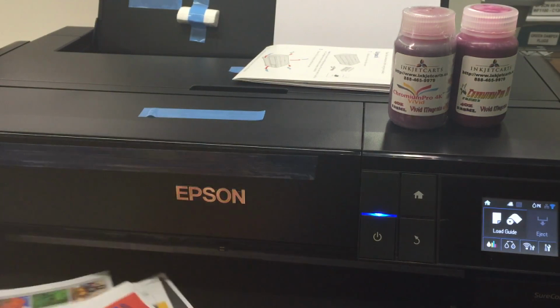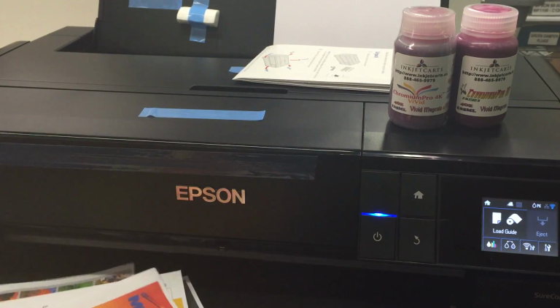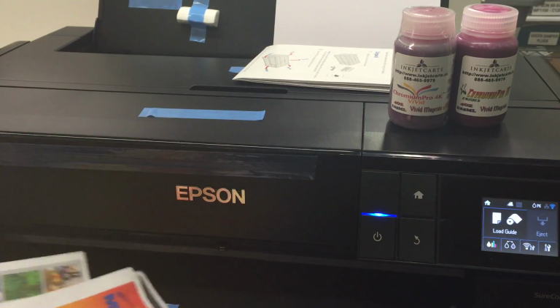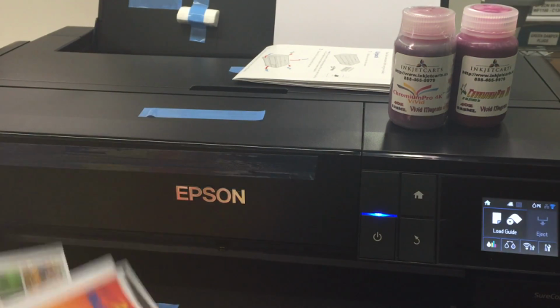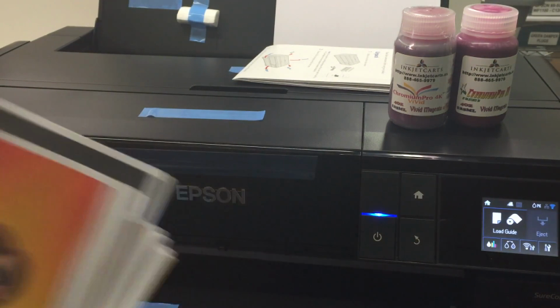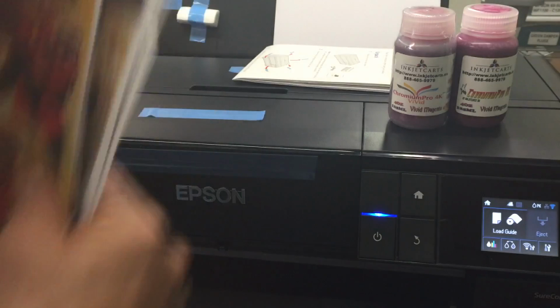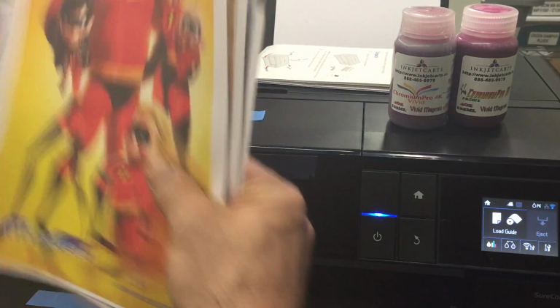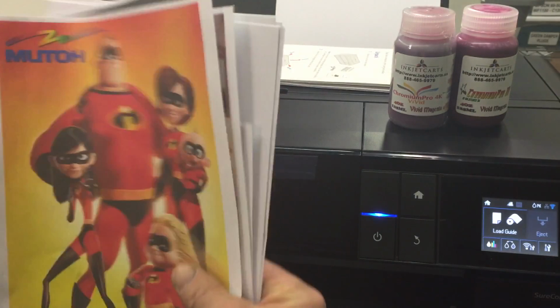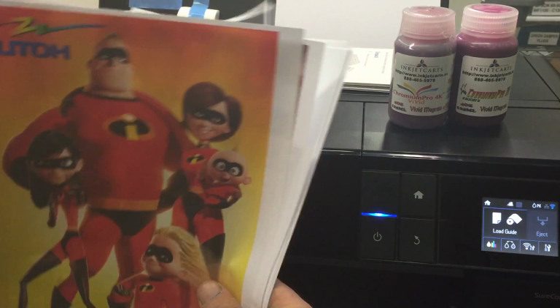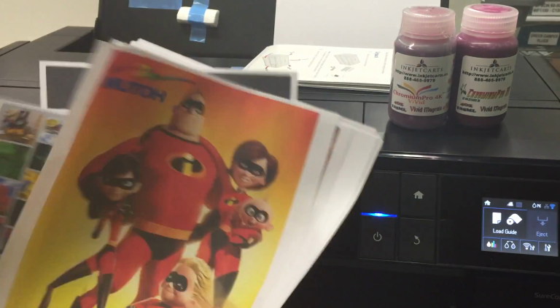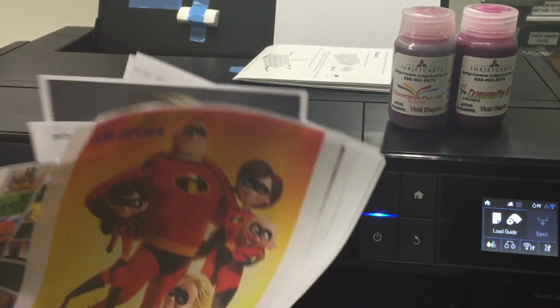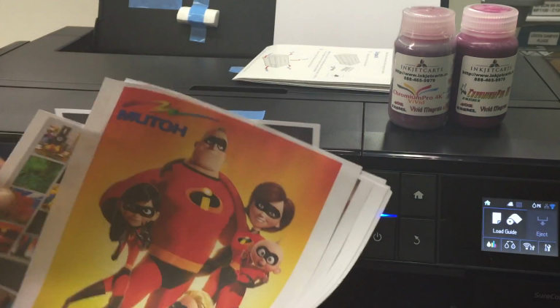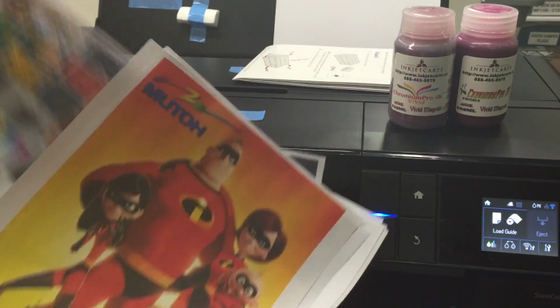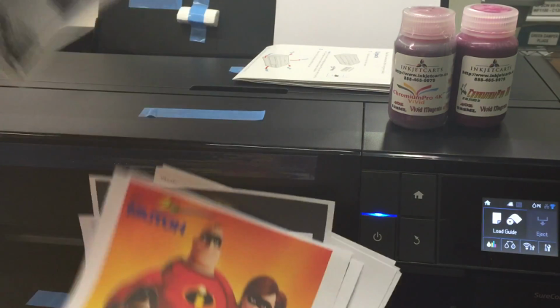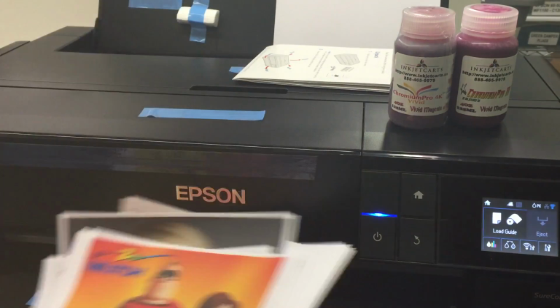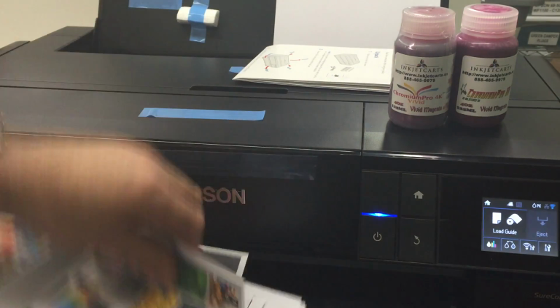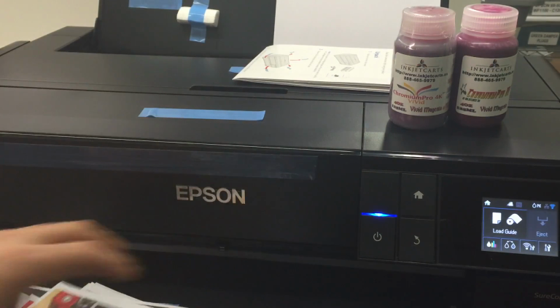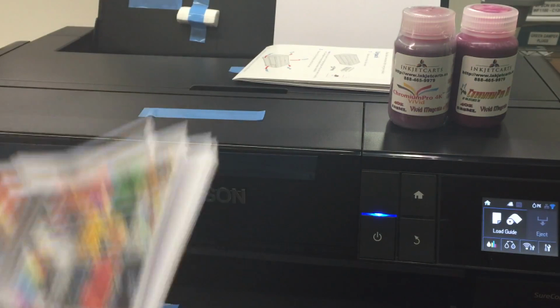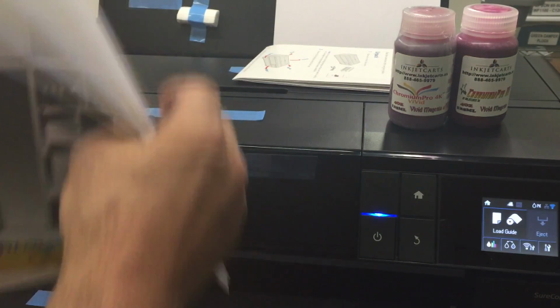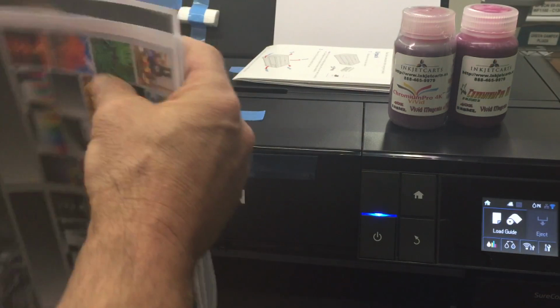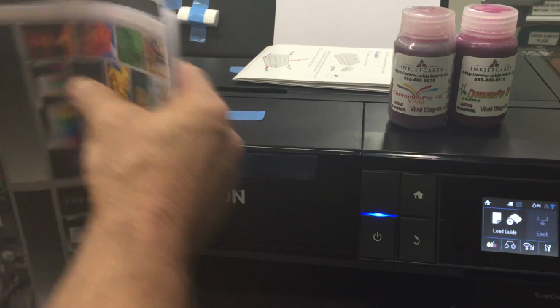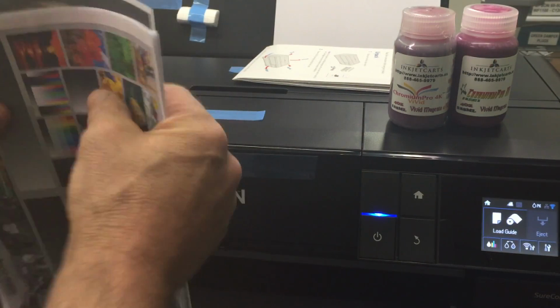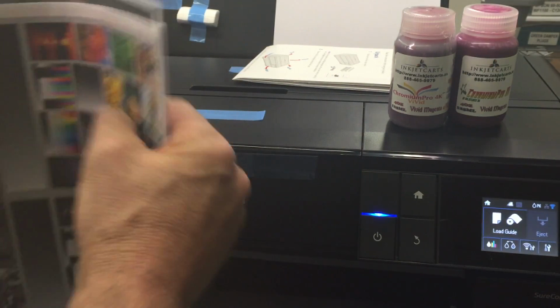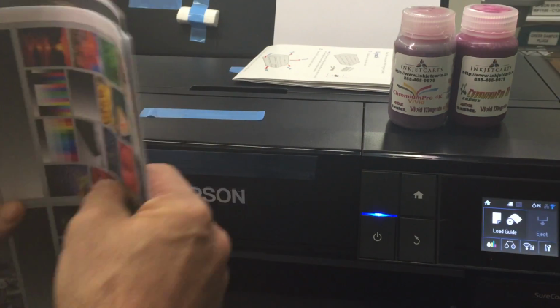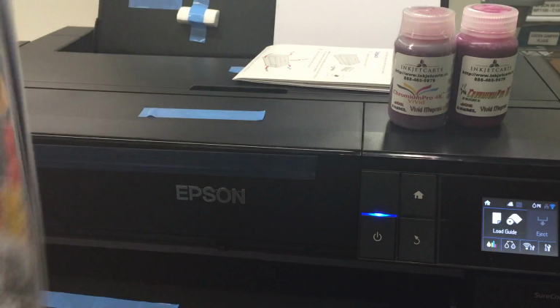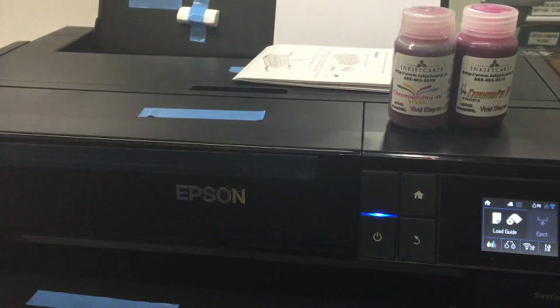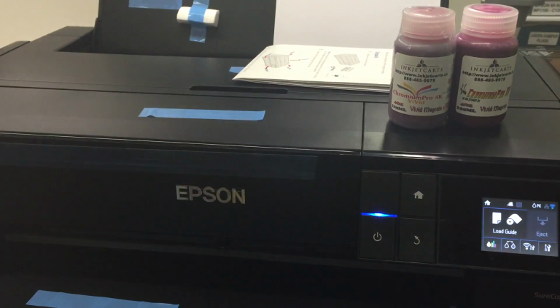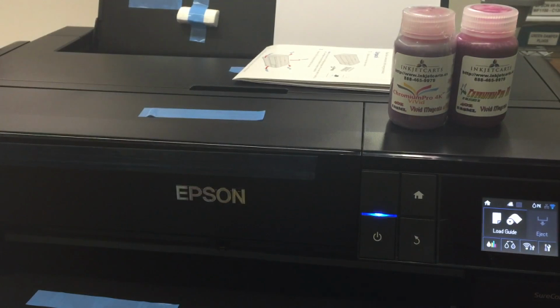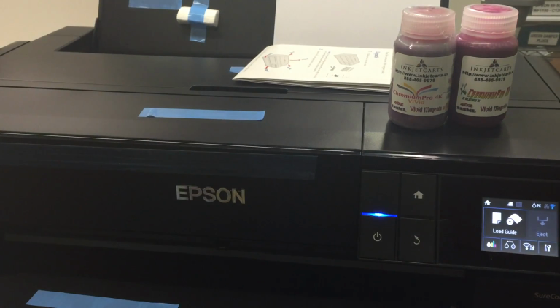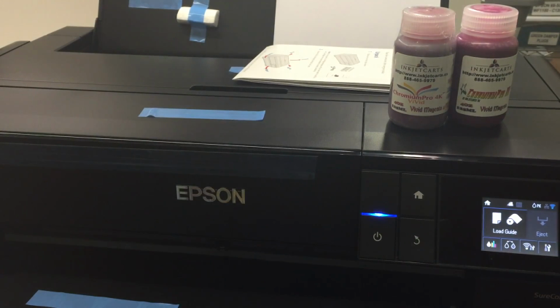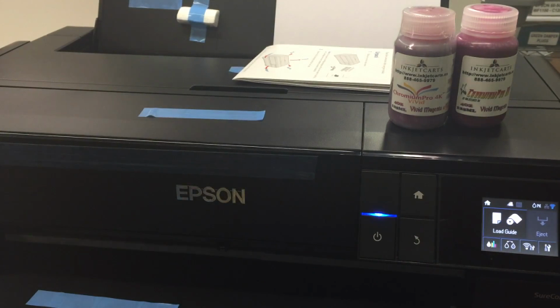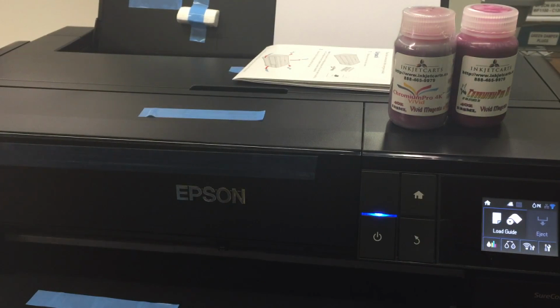The Epson inks have been installed. Printer's up and running on our network. Now we can get to work.